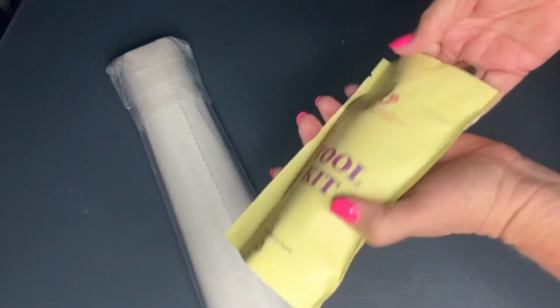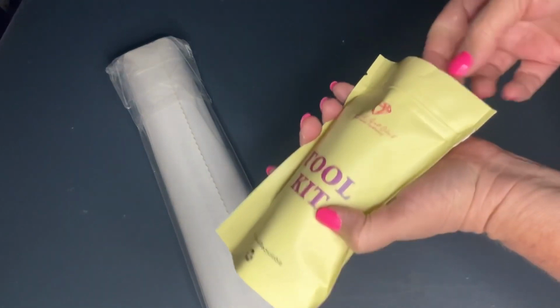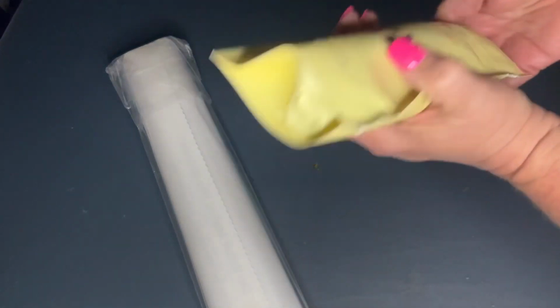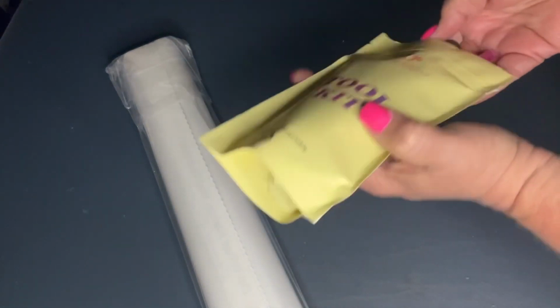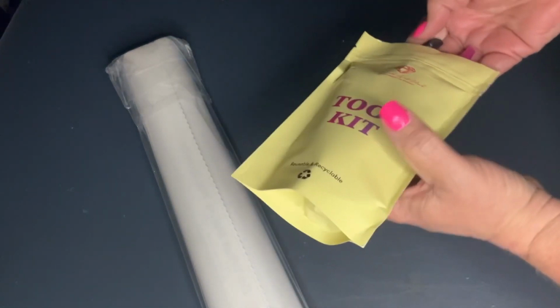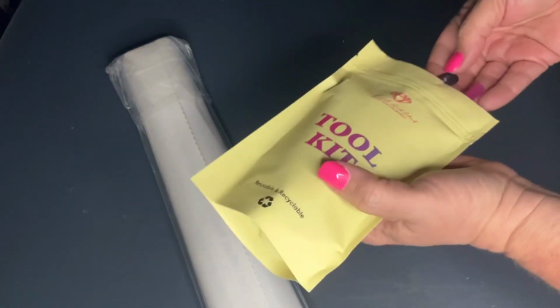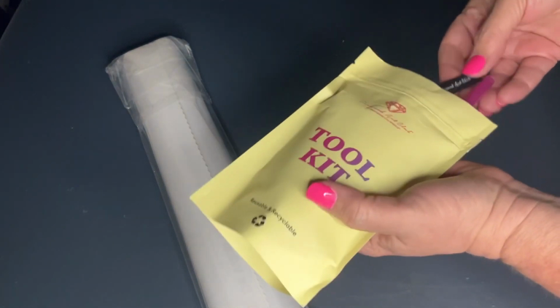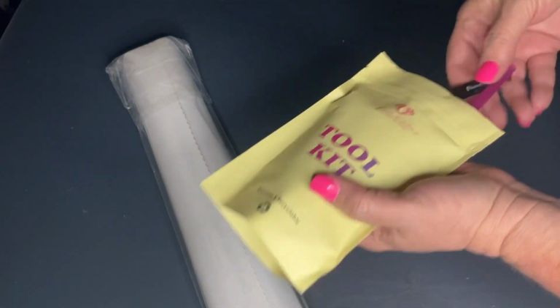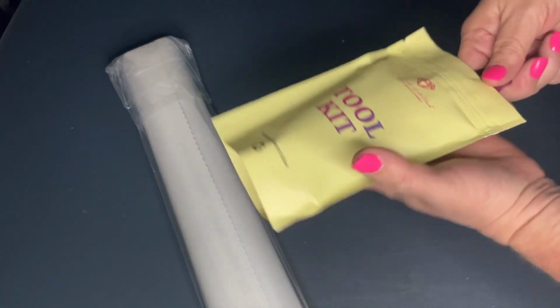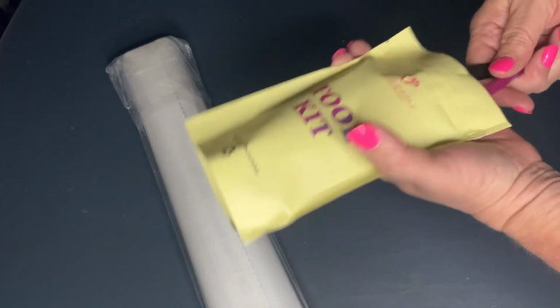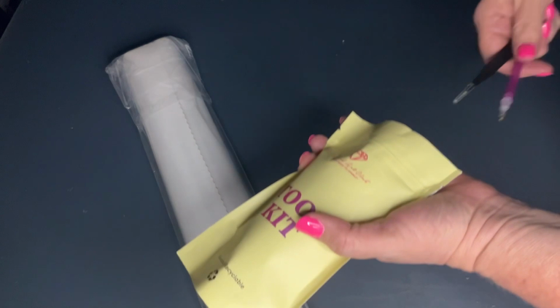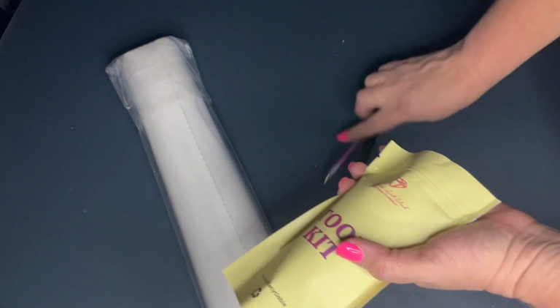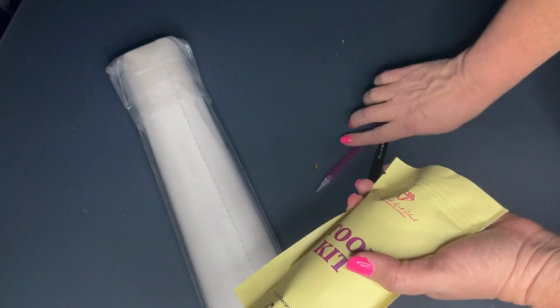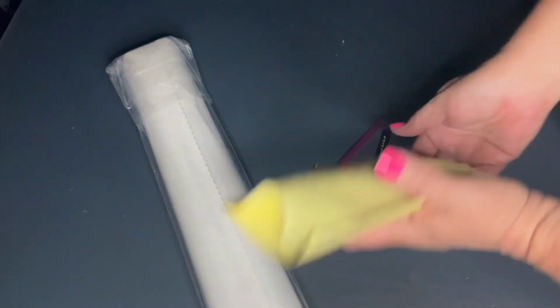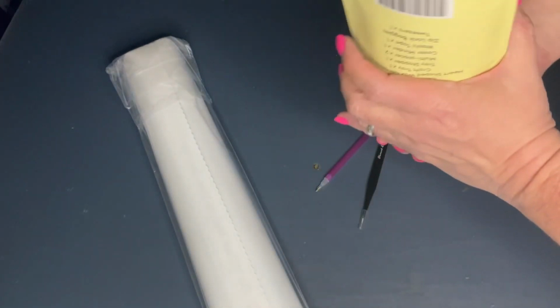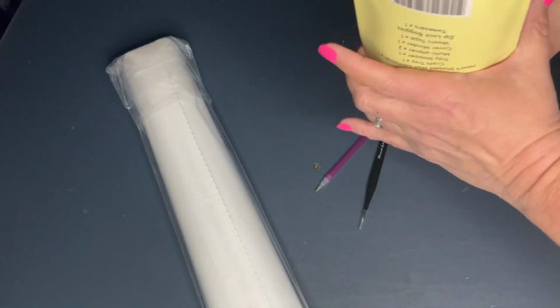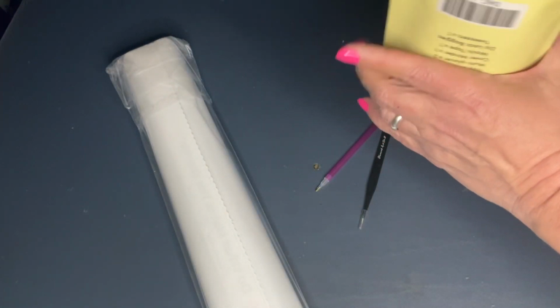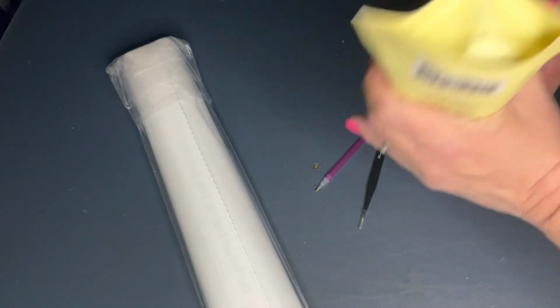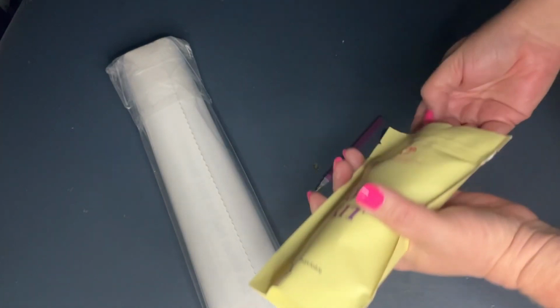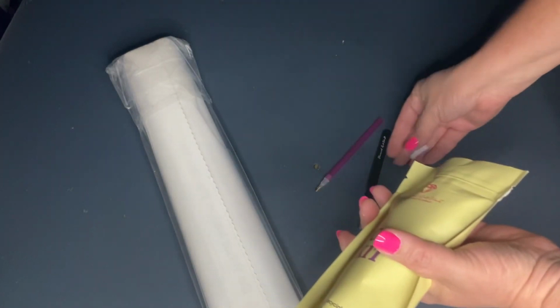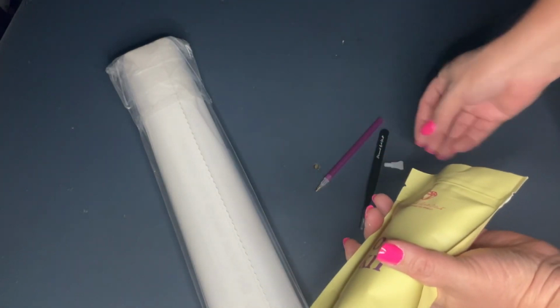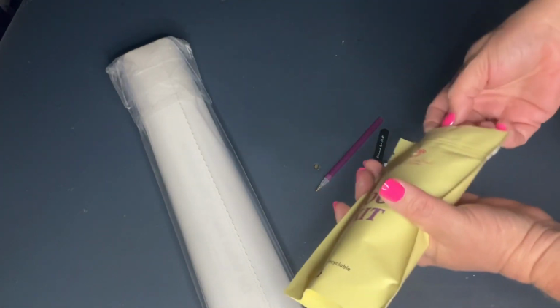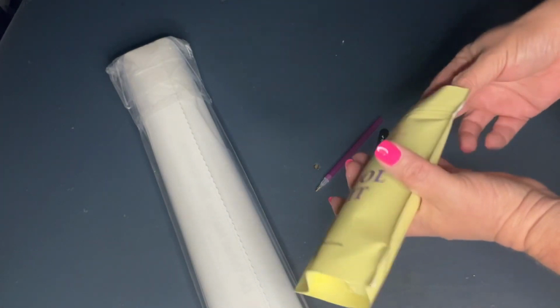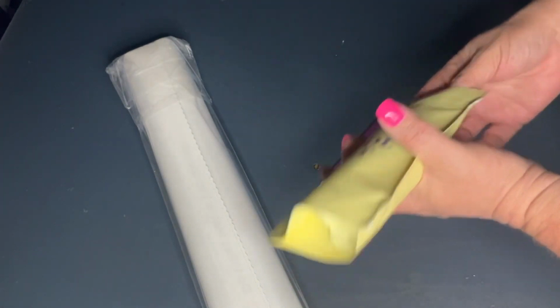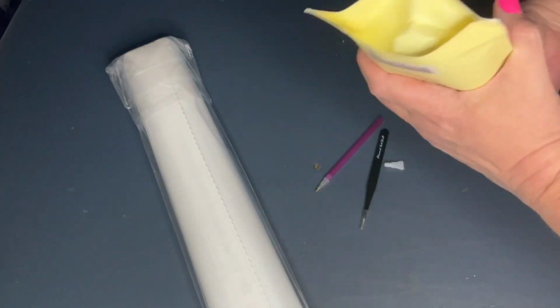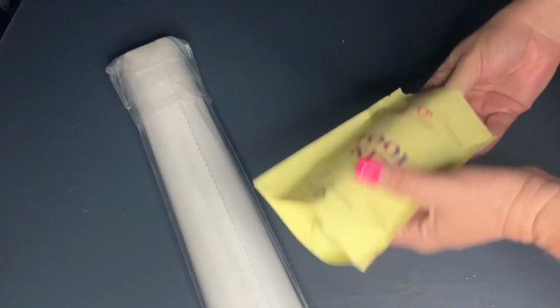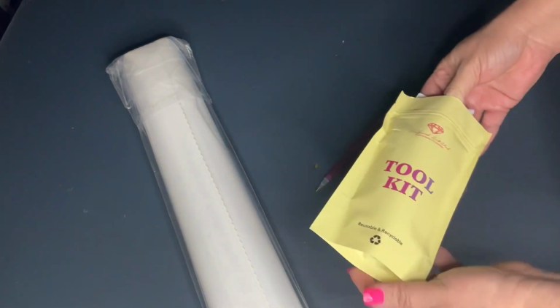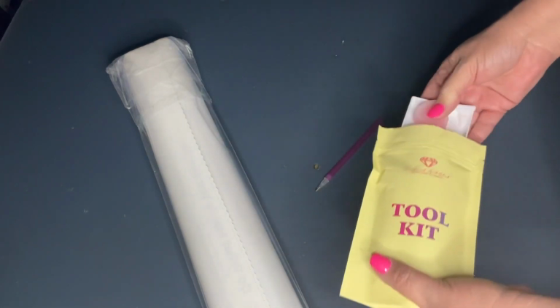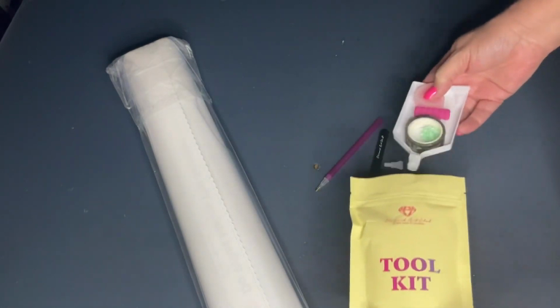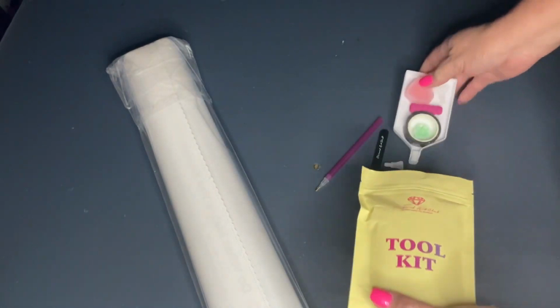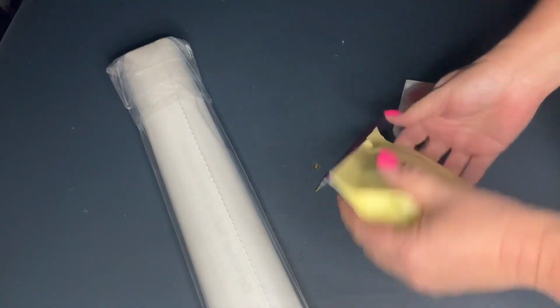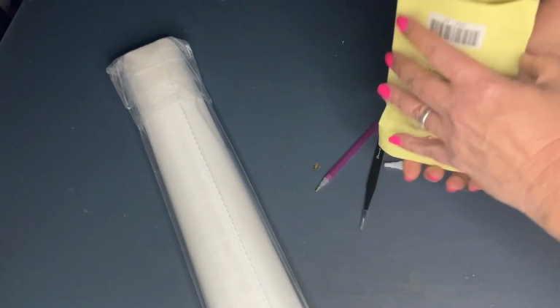I hear that the cover minders are going to be going away, but for now we still have them — or at least I do in my kits because I have older kits.